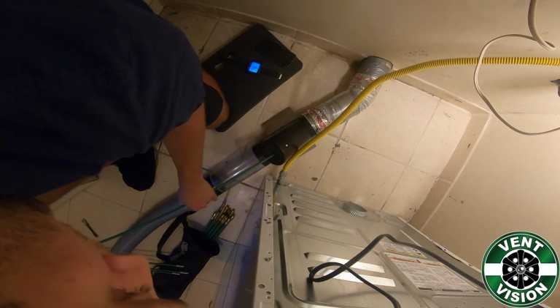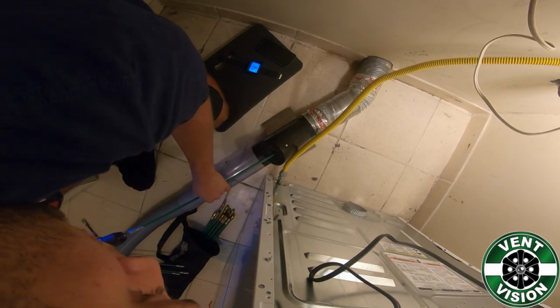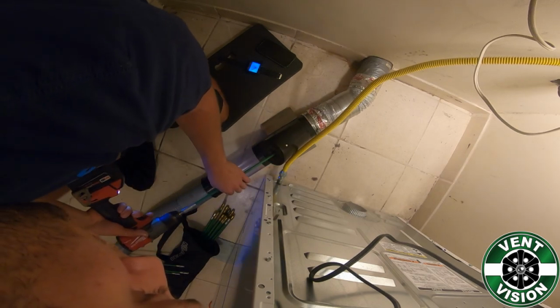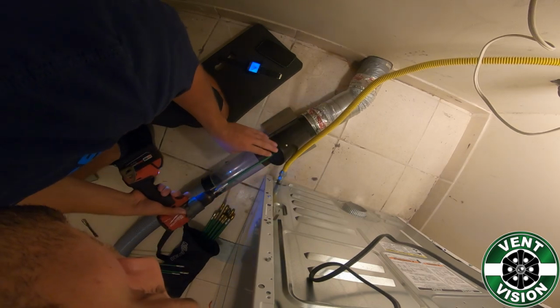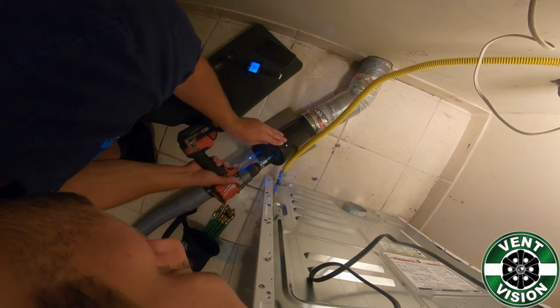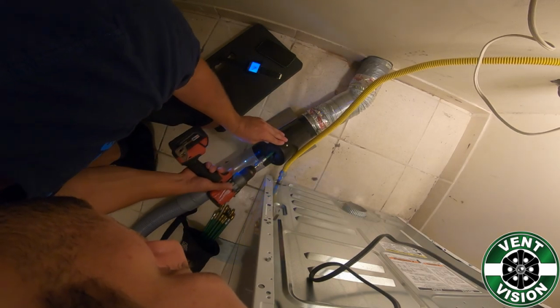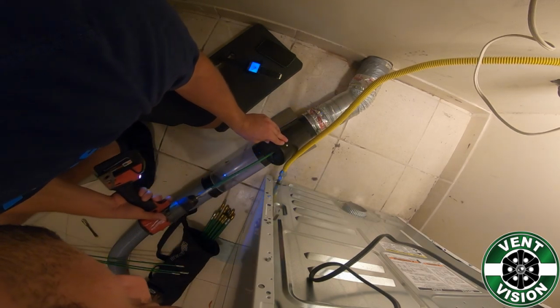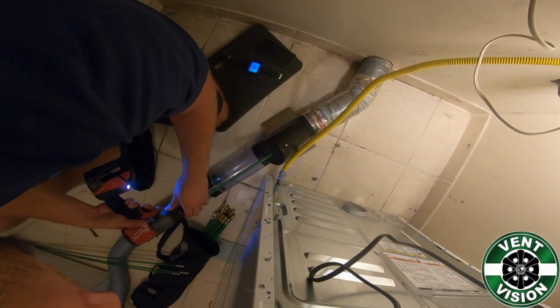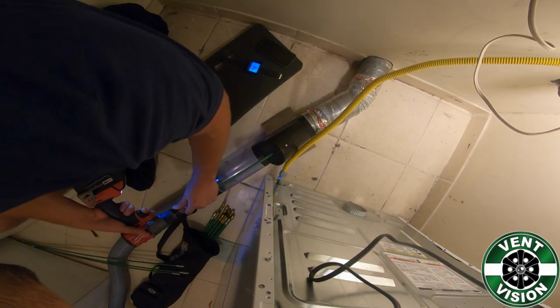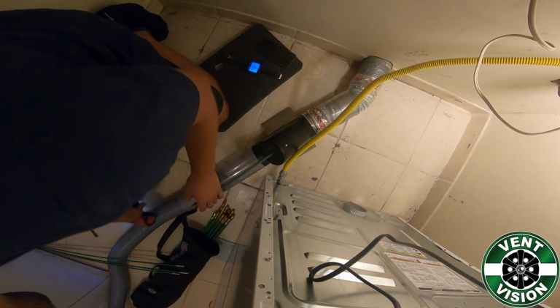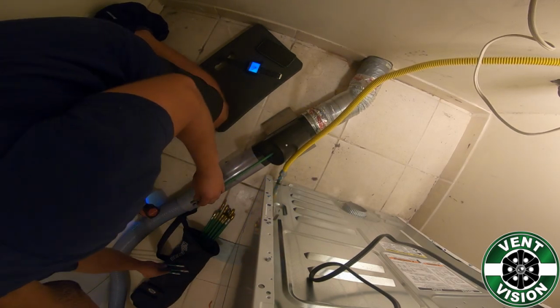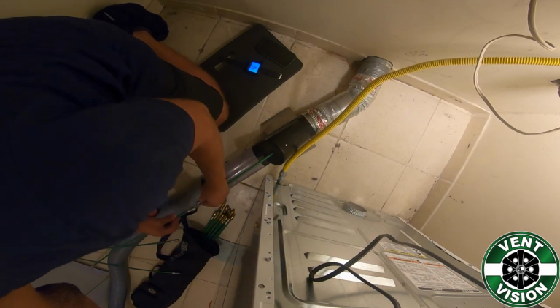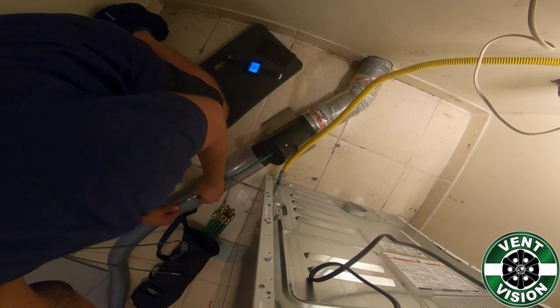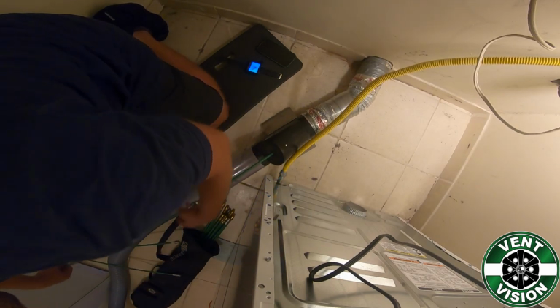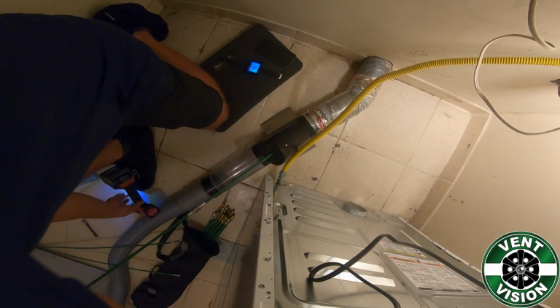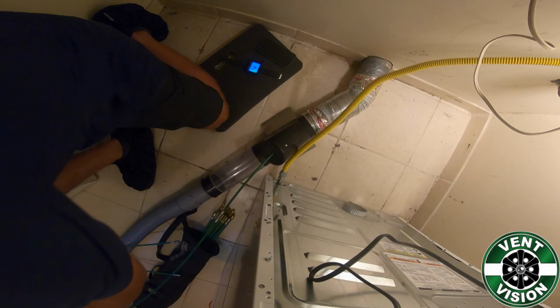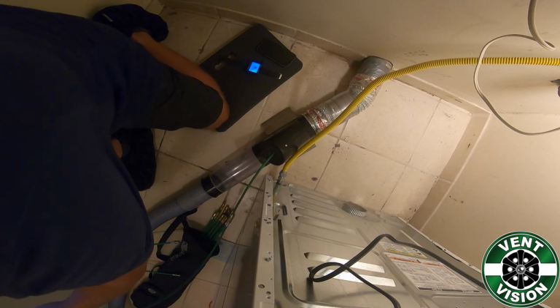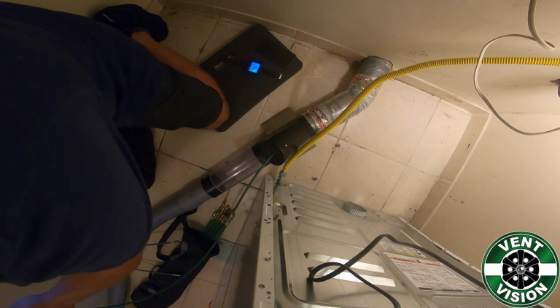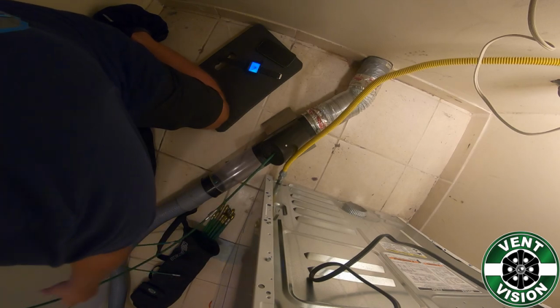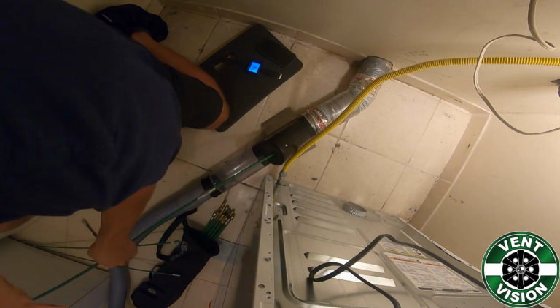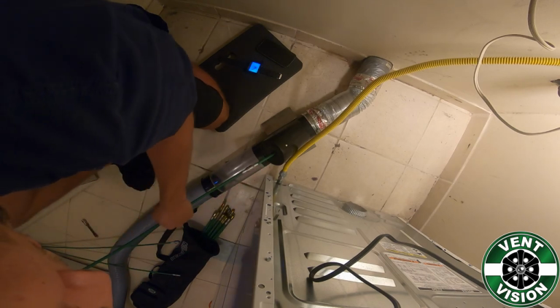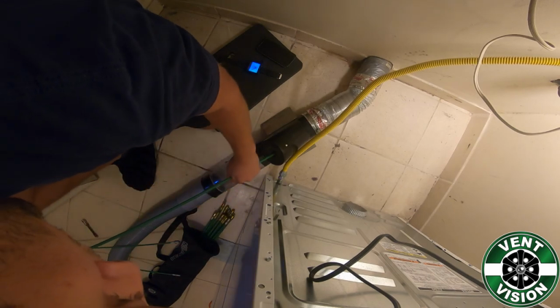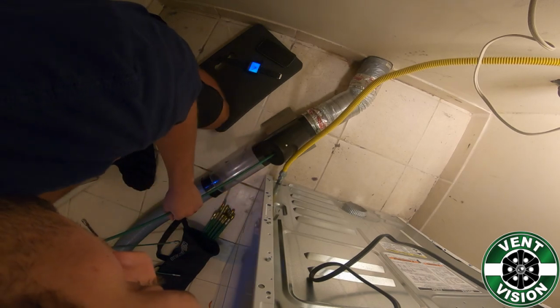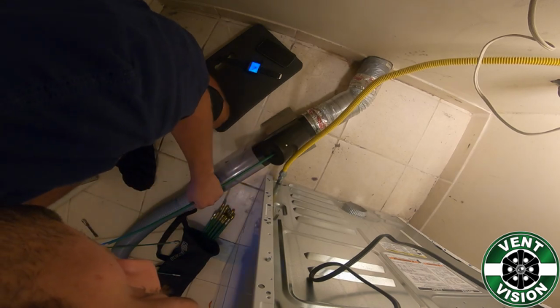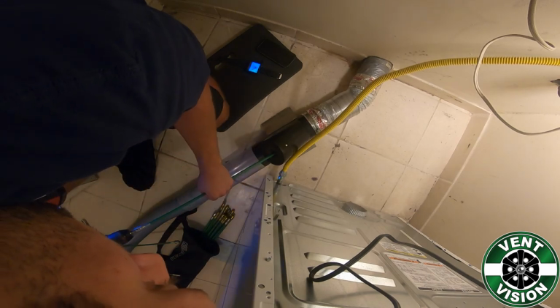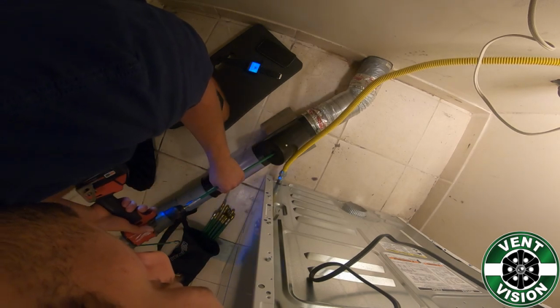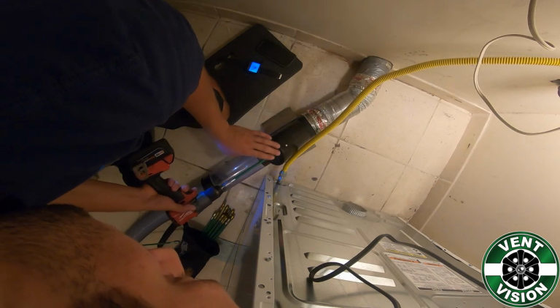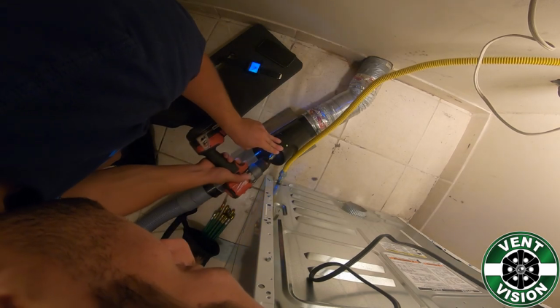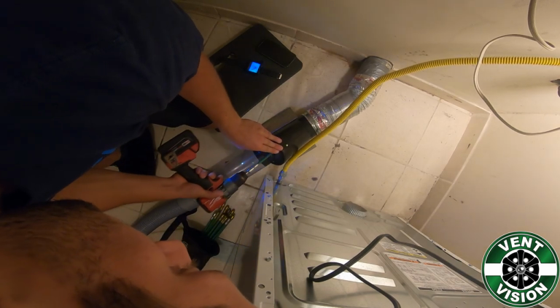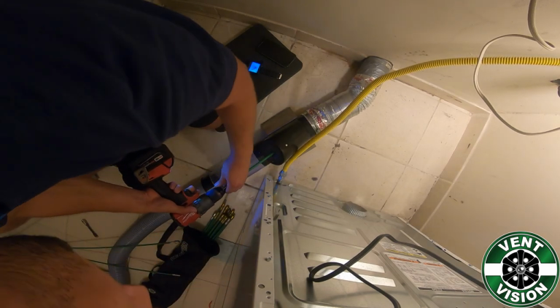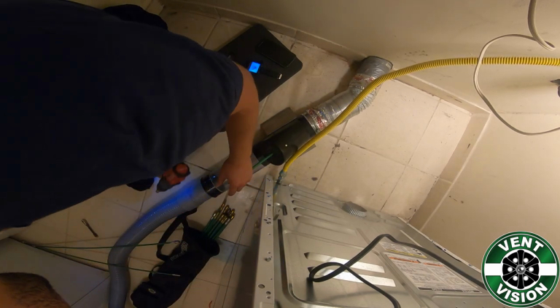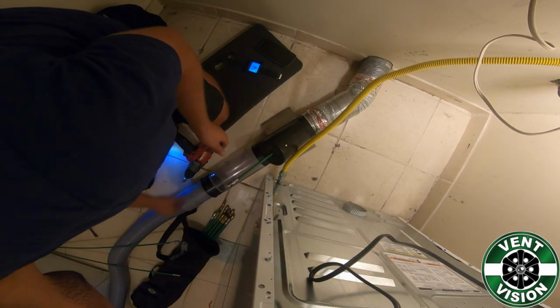From there, you will put your grill in the other direction. You will slowly back out of the vent to clean both sides of the snap seat.